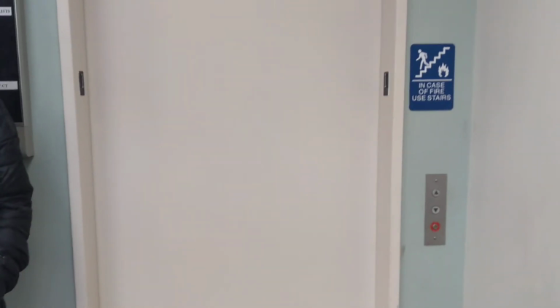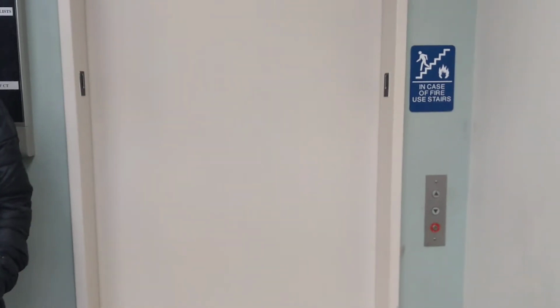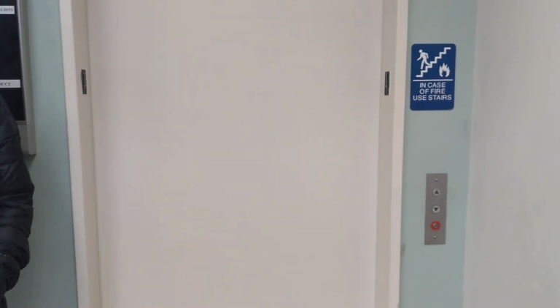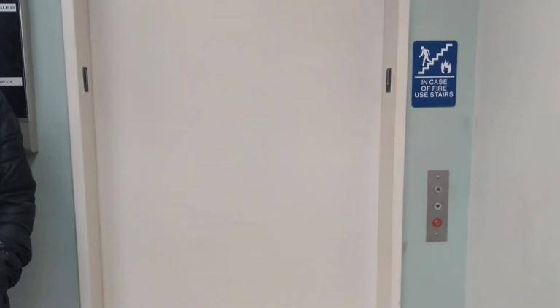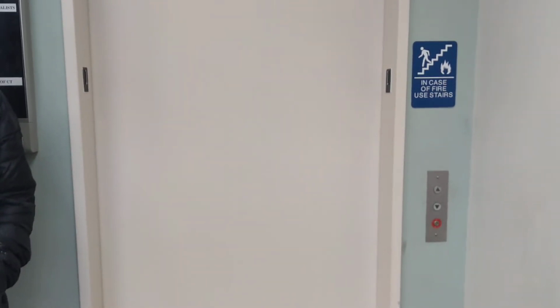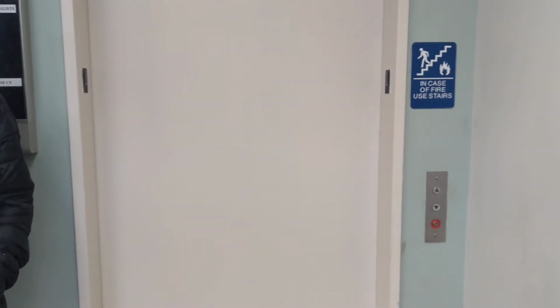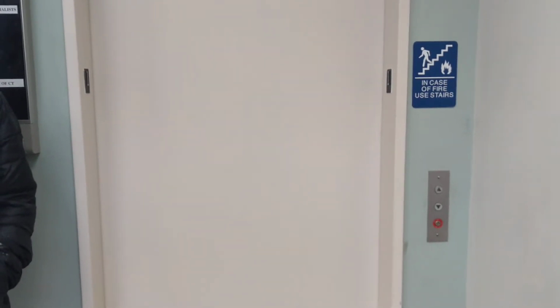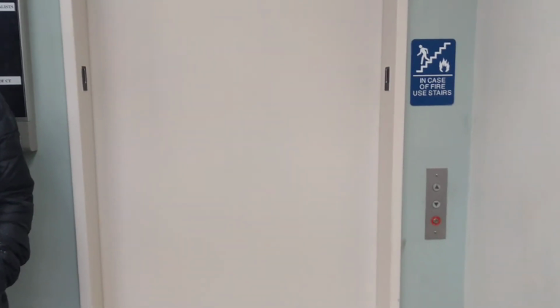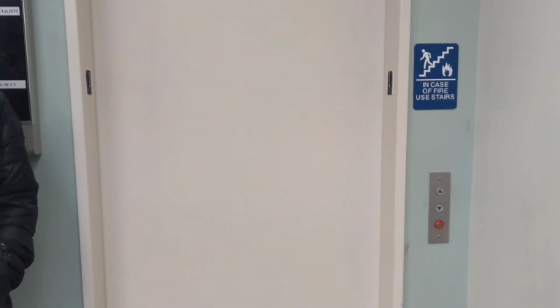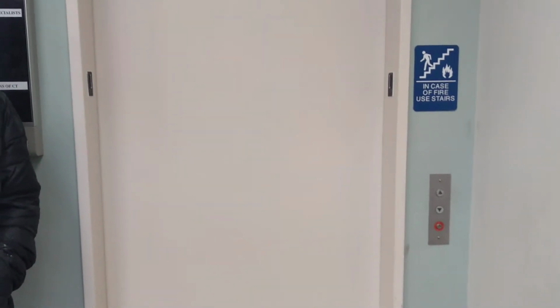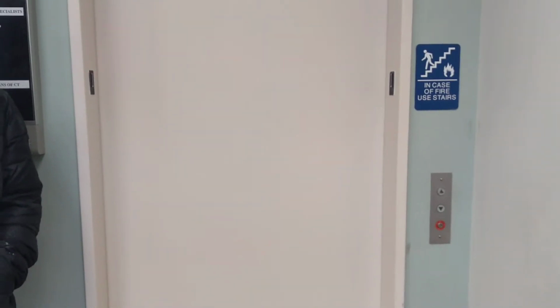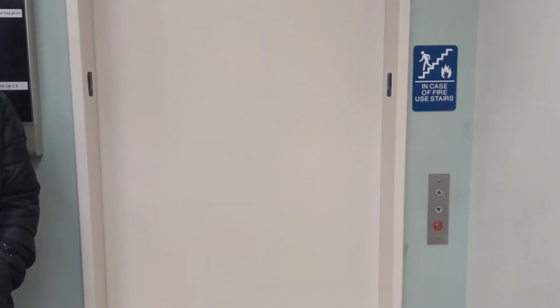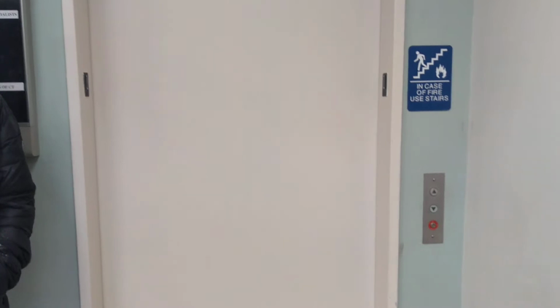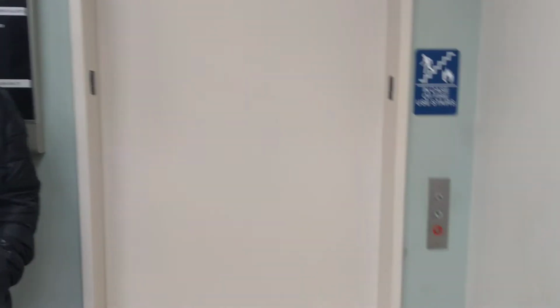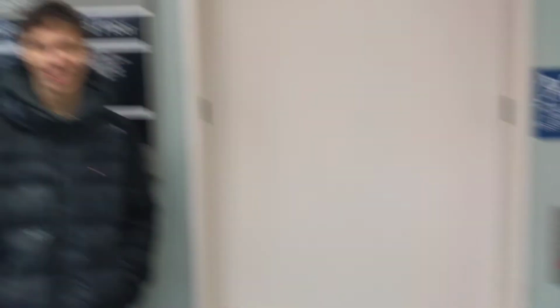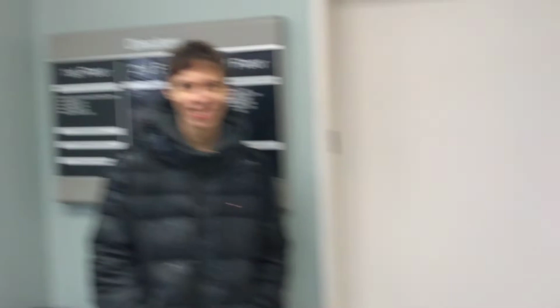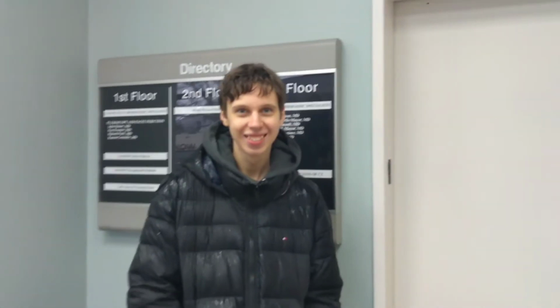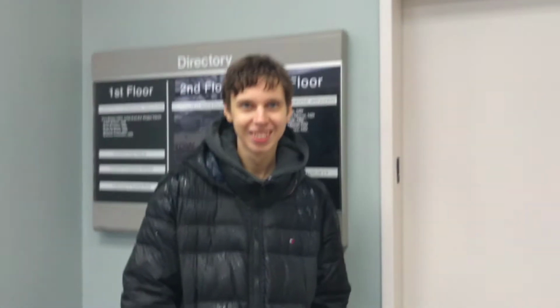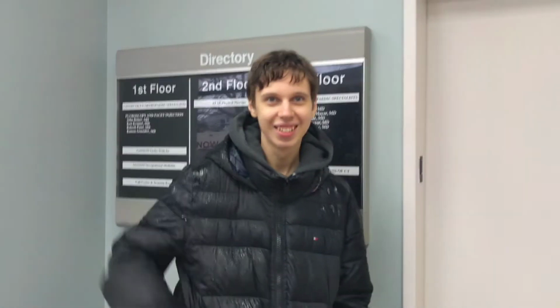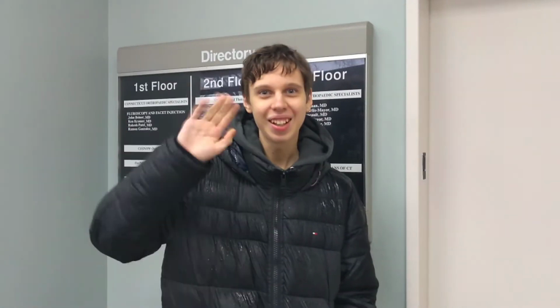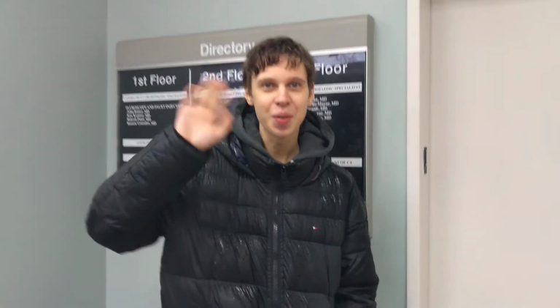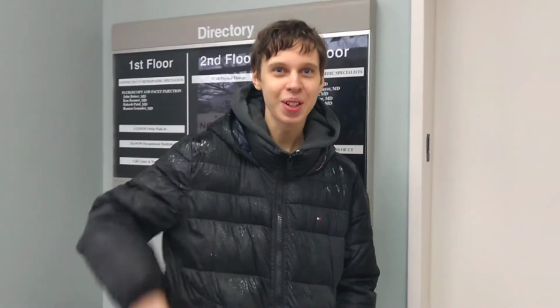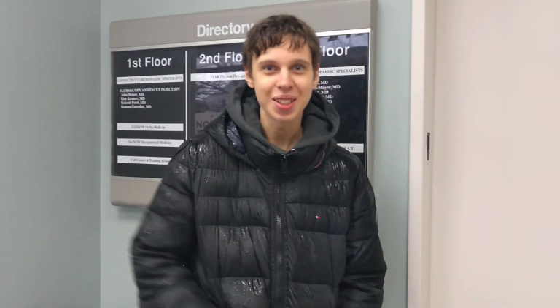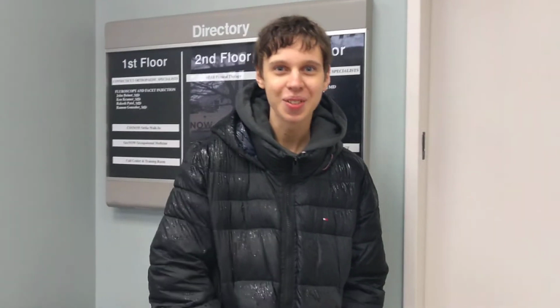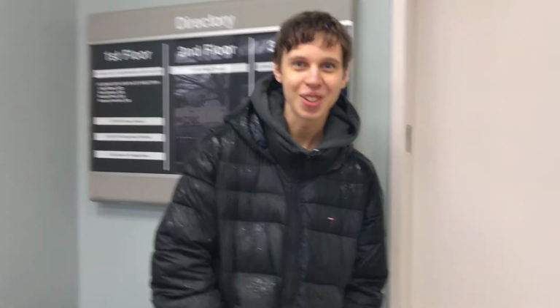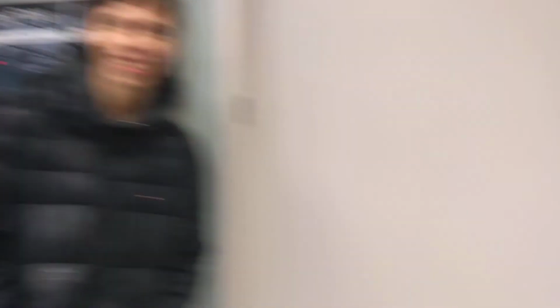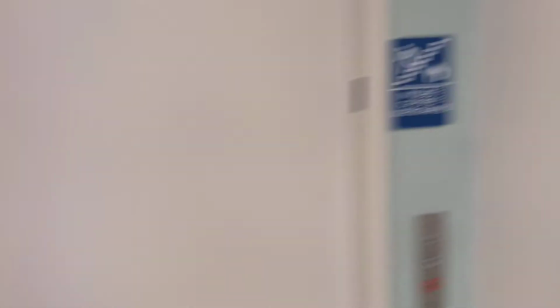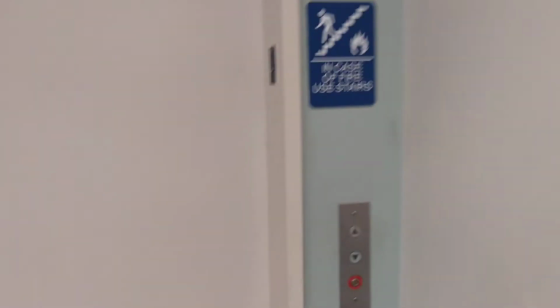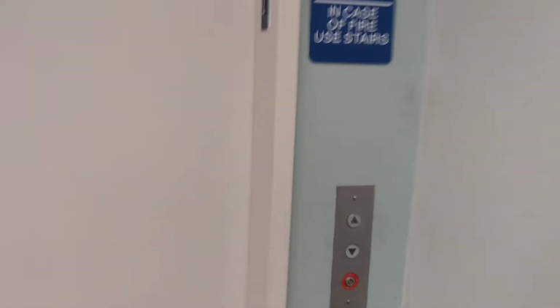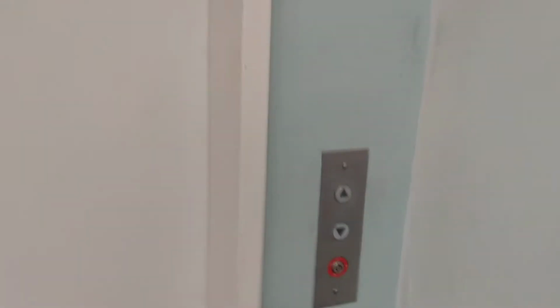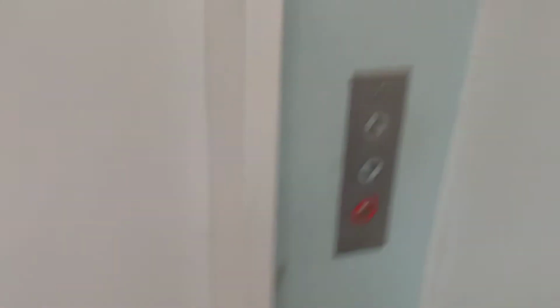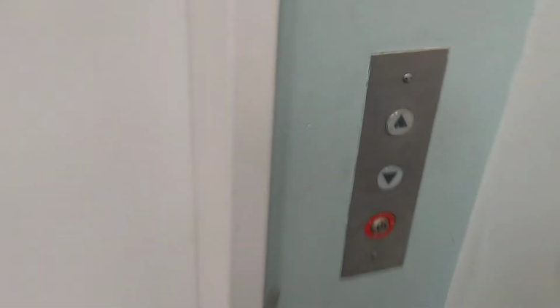This is going to be the elevator at 2416 Whitney Avenue, or the Medical Arts Building in Hammond, Connecticut. I'm here with my friend Ilya. Hello everyone. We're going to ride some elevators today. We are in fact going to ride an elevator.